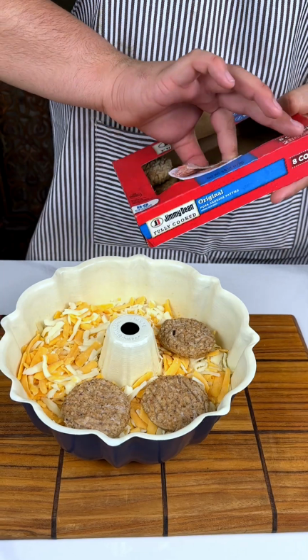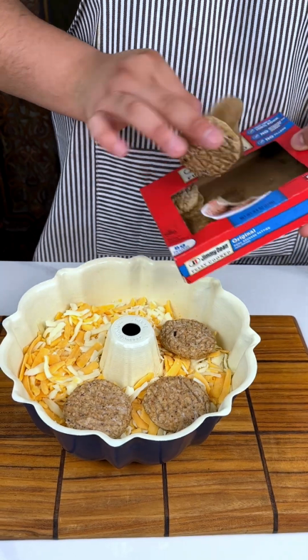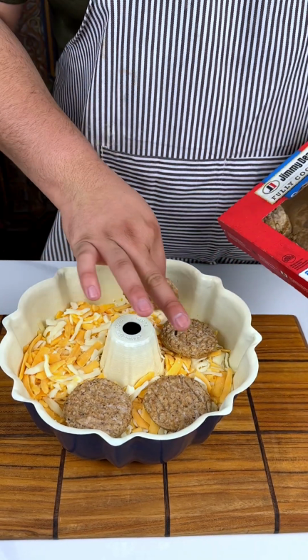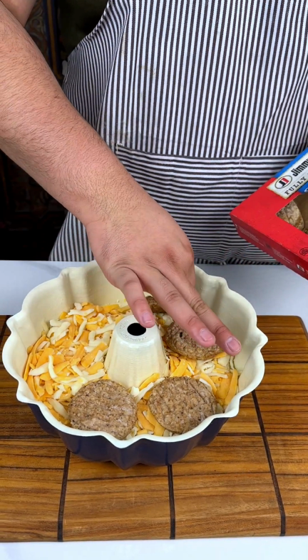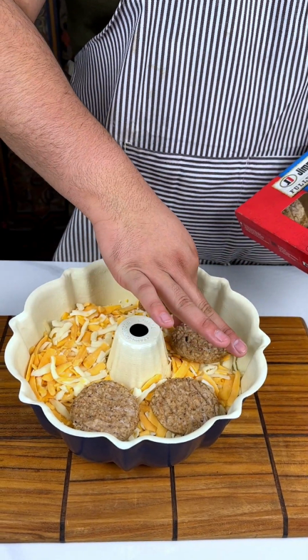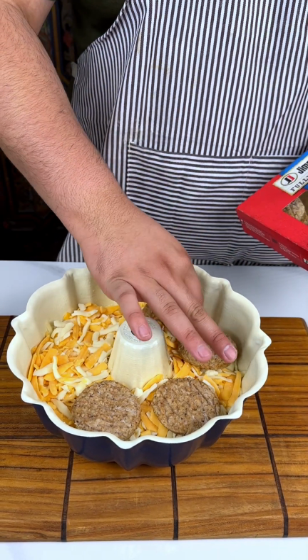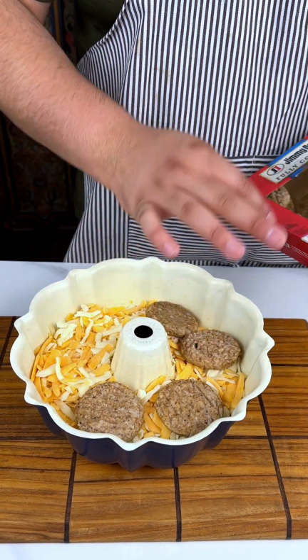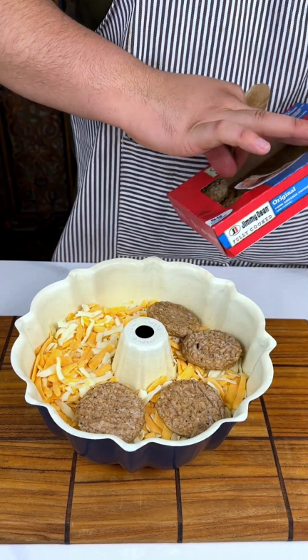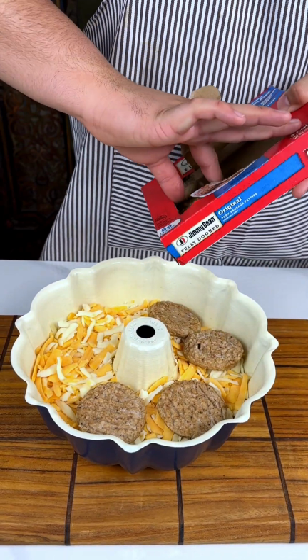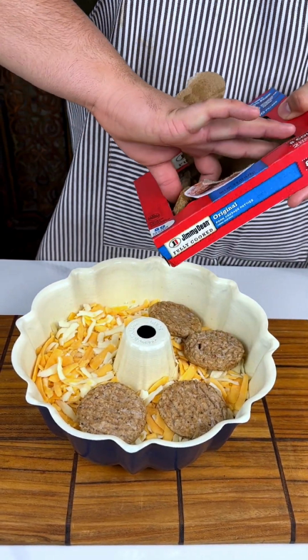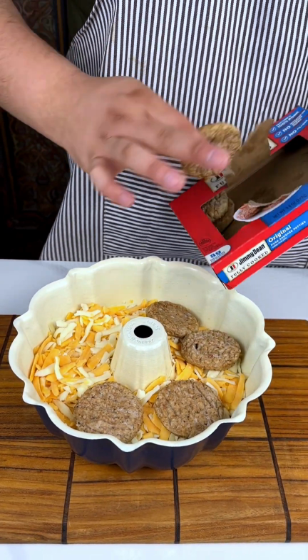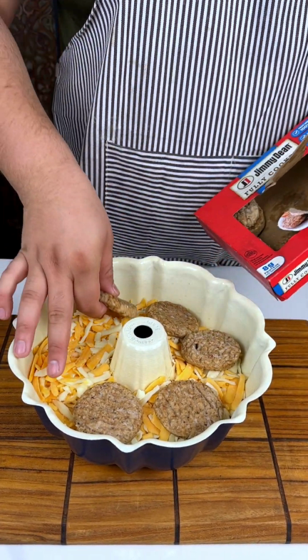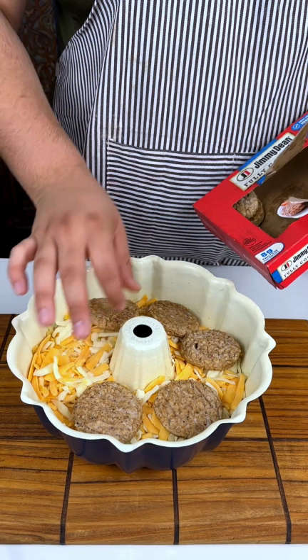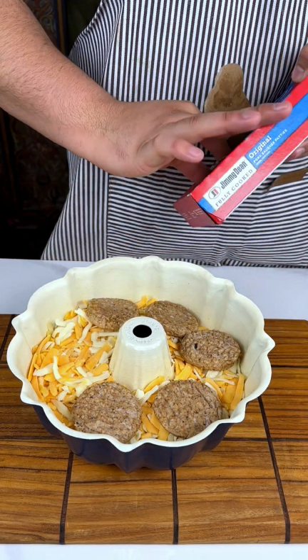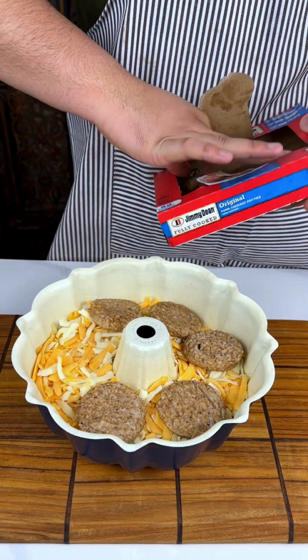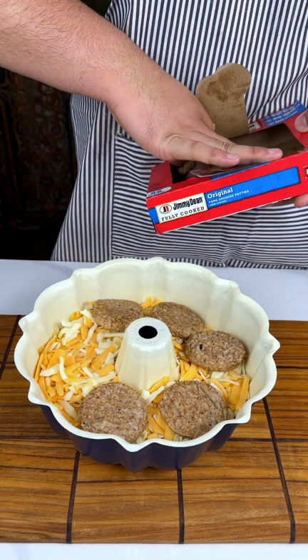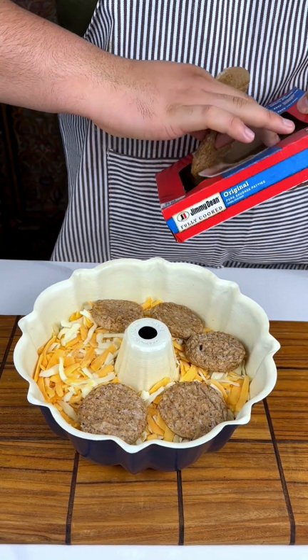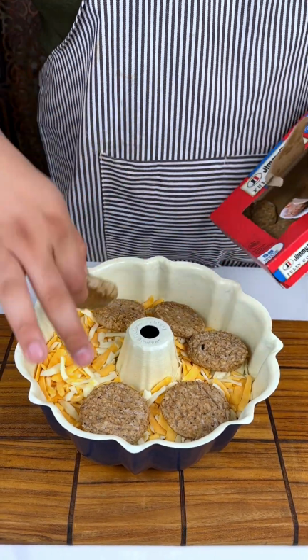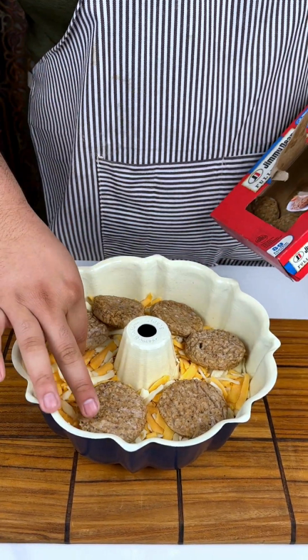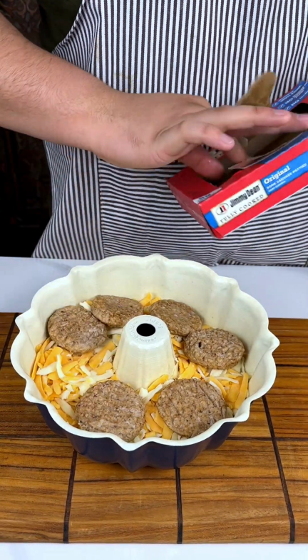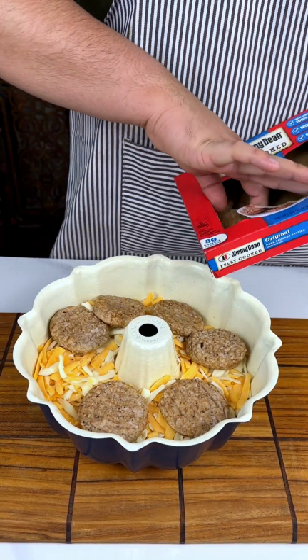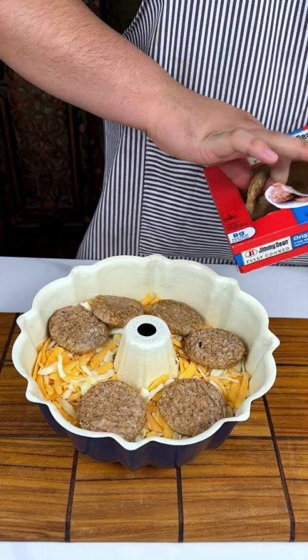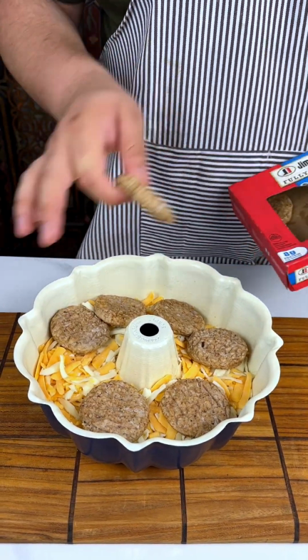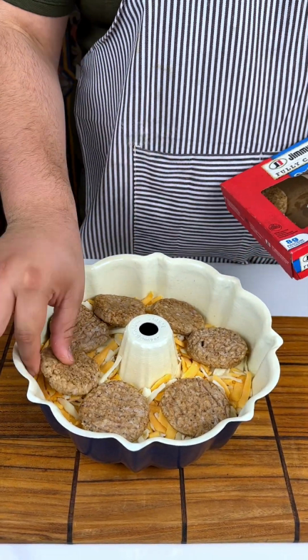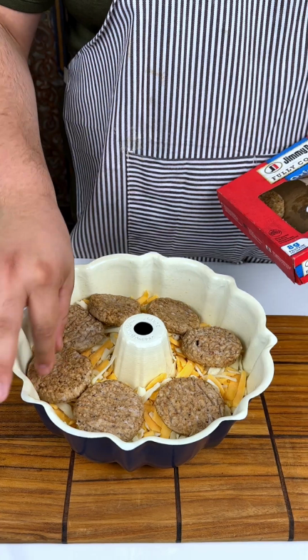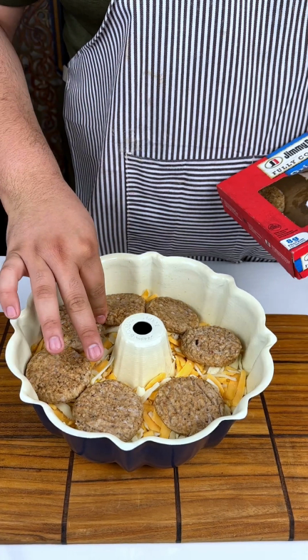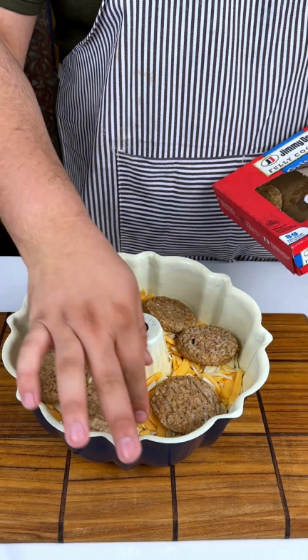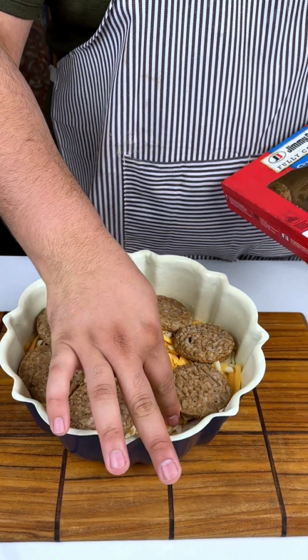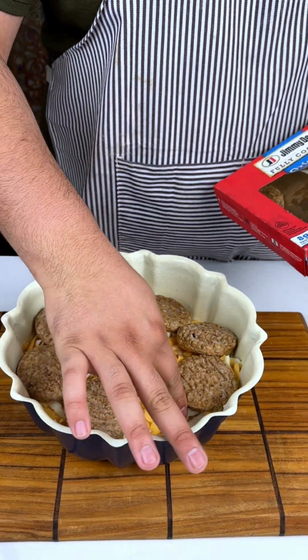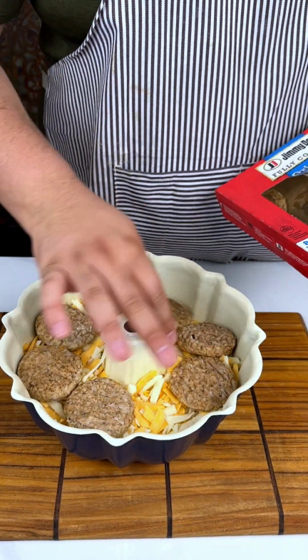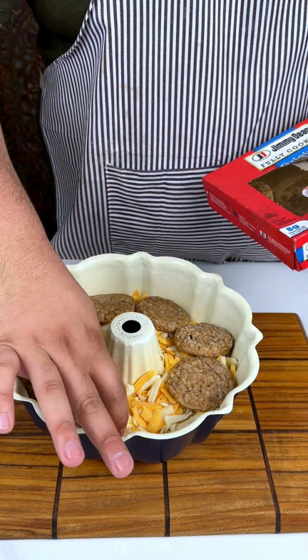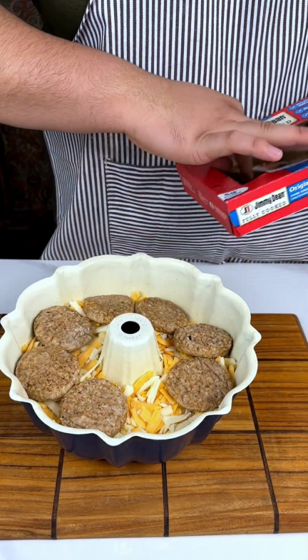Sometimes the treasure you have to just rip it open. All right, we're going to place these little — they can look like little Krabby Patties.